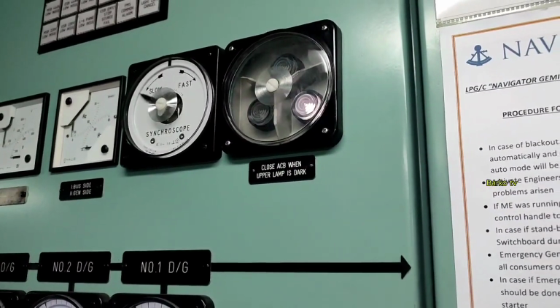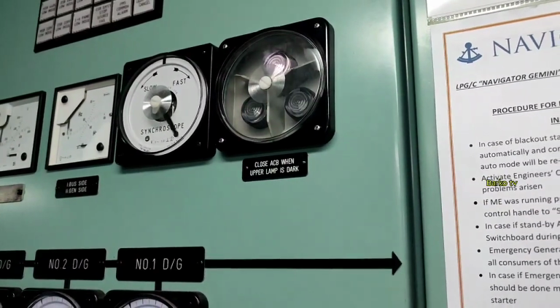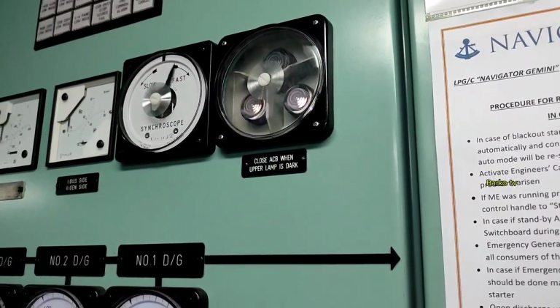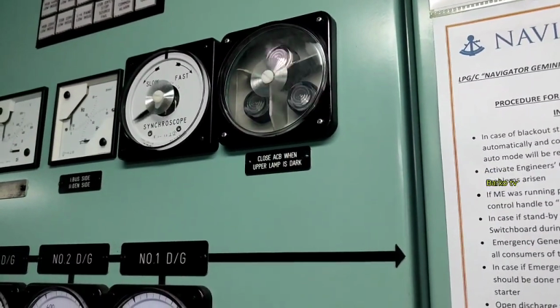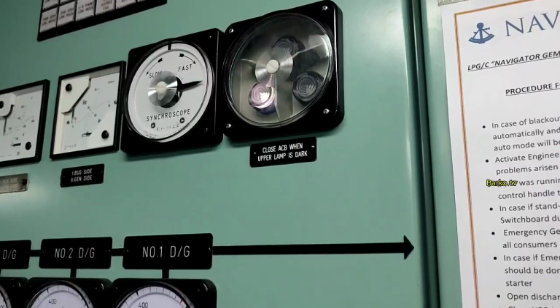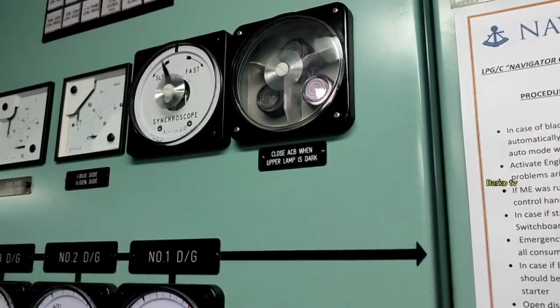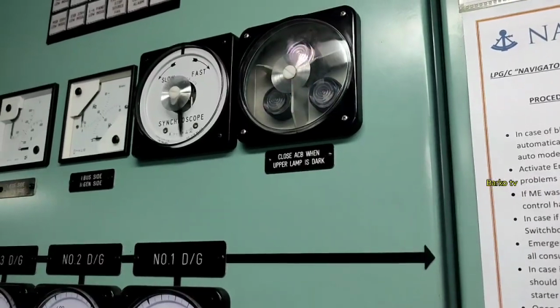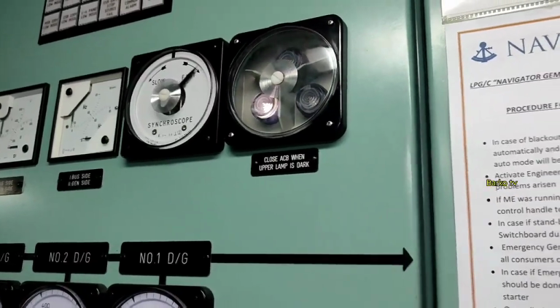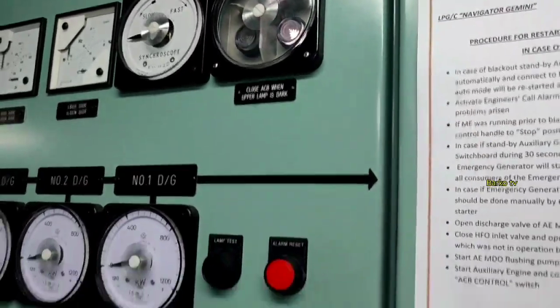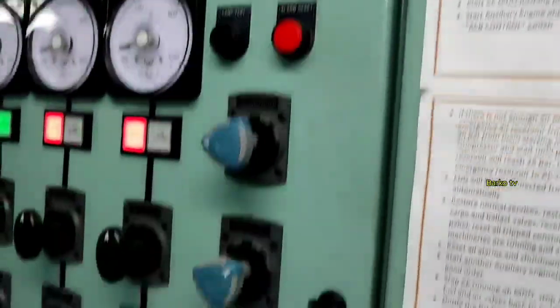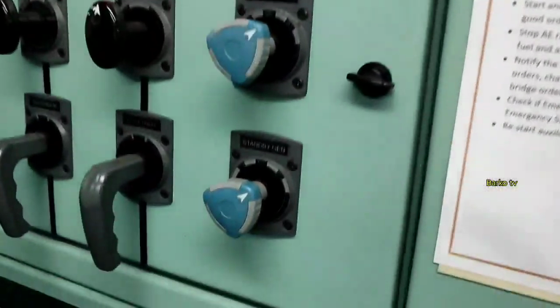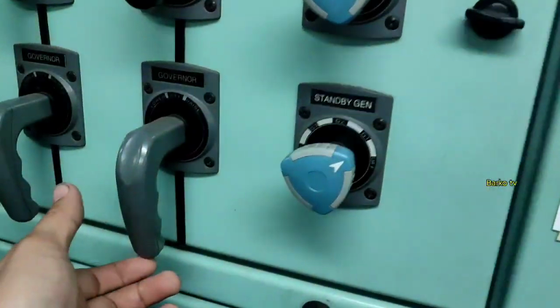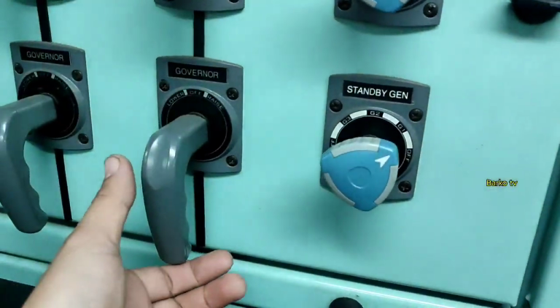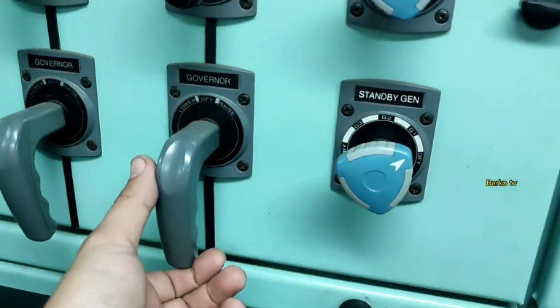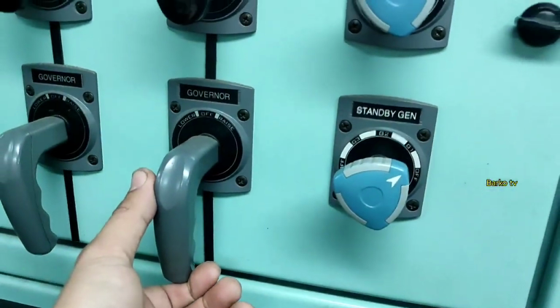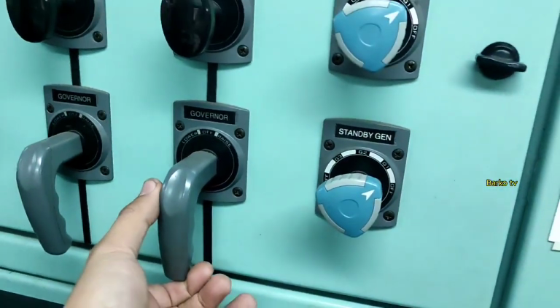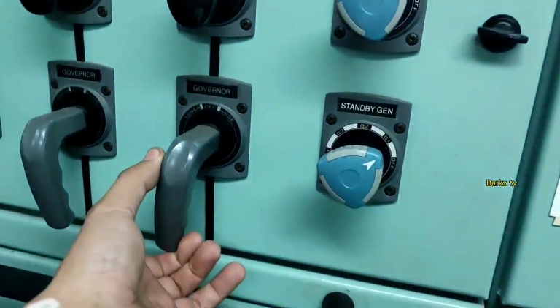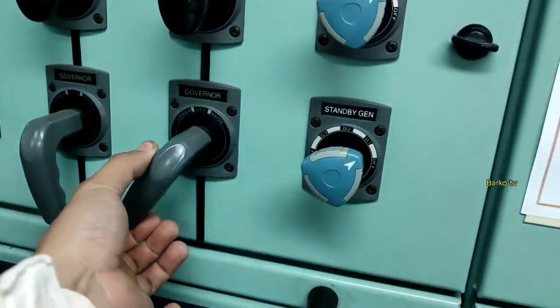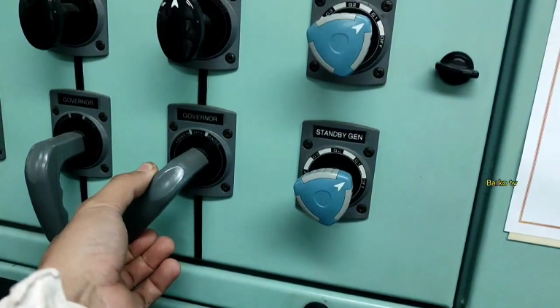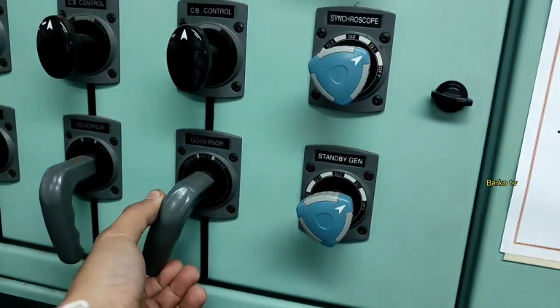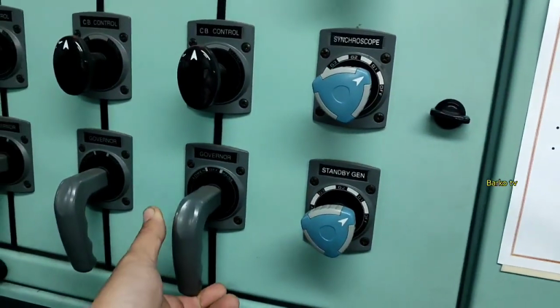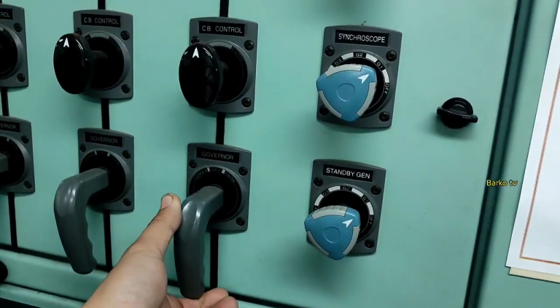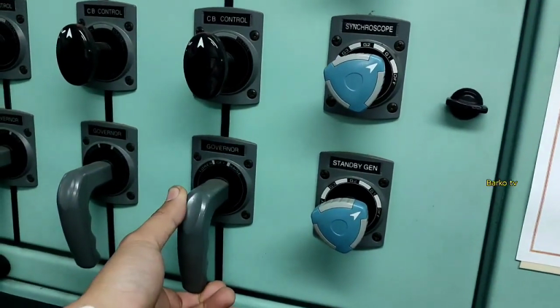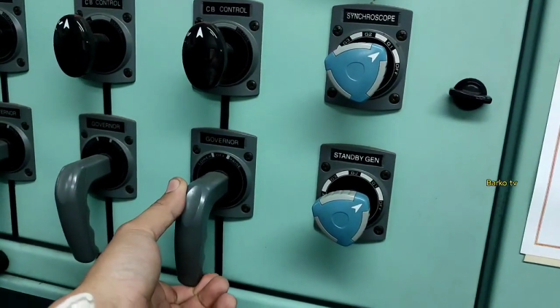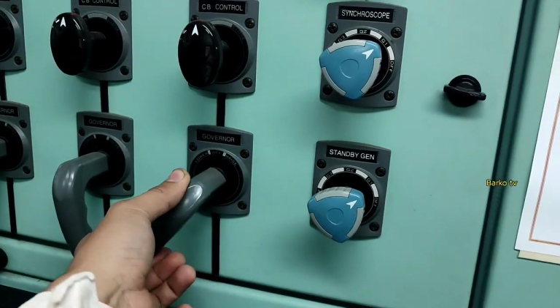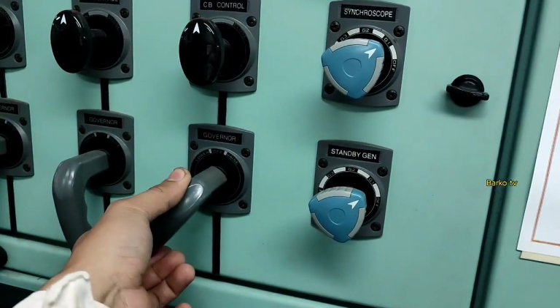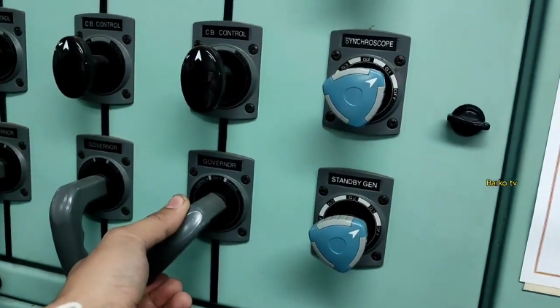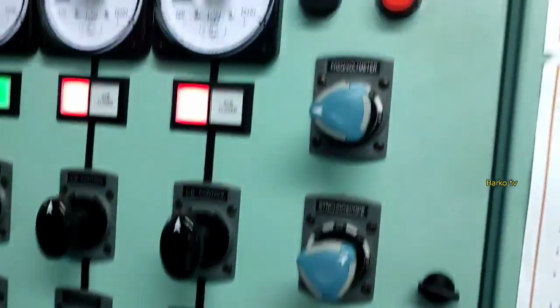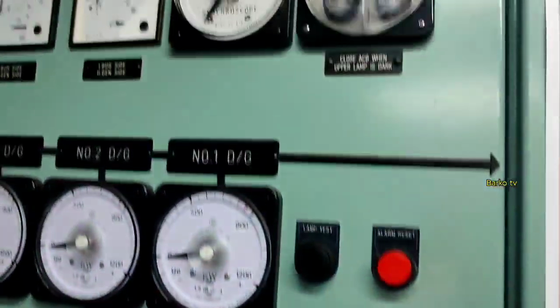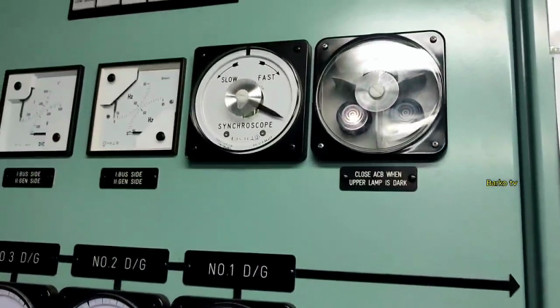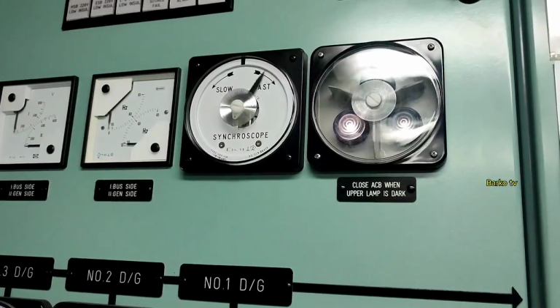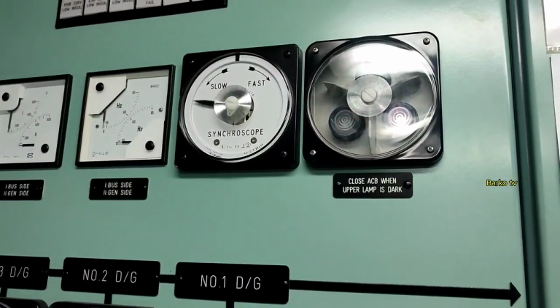You need to select to manual — this is very important — so you know how to manually synchronize the generator. That is the synchroscope for number one. Select to number one. As you can see it is slow, so you need to adjust the governor. Raise it — must be clockwise.